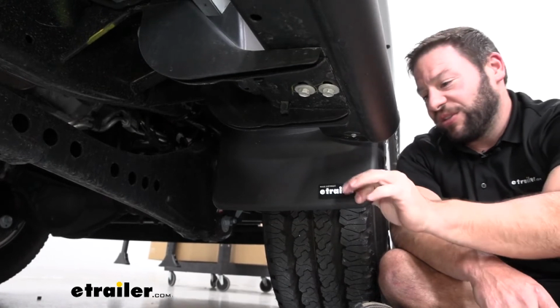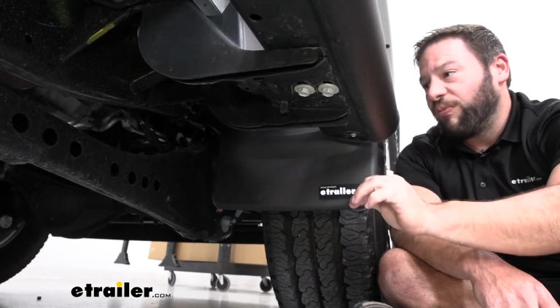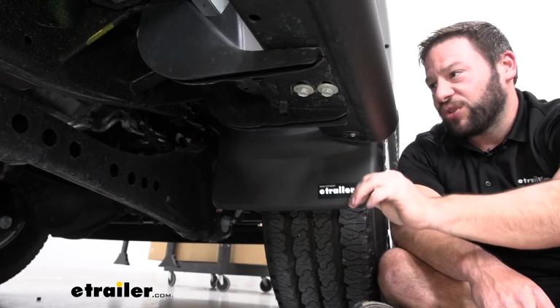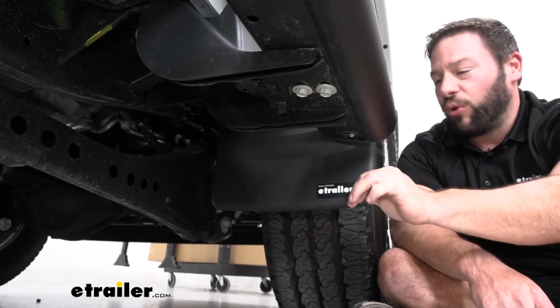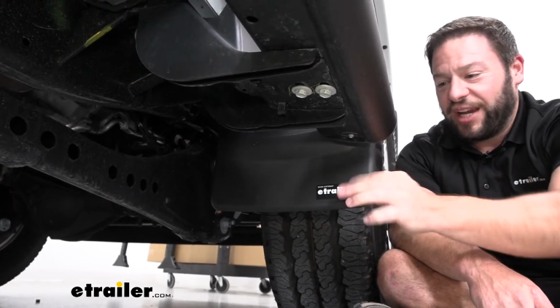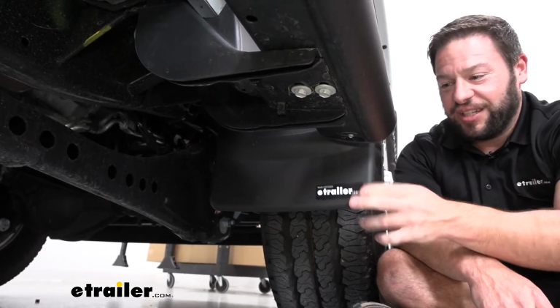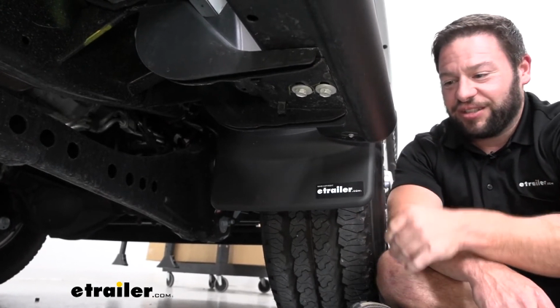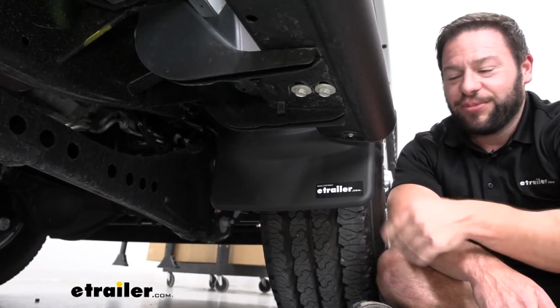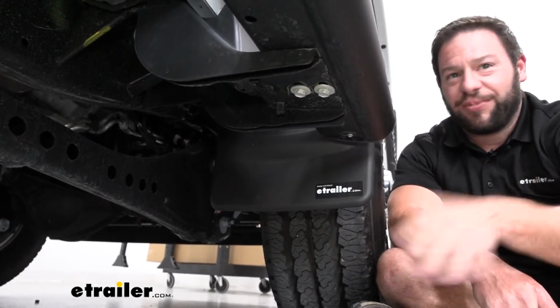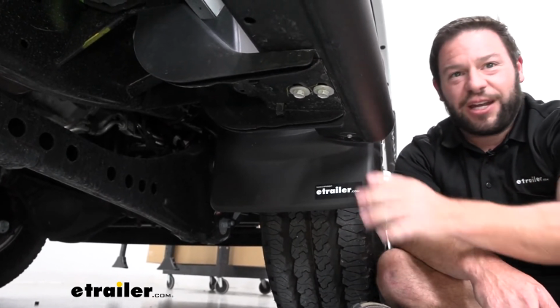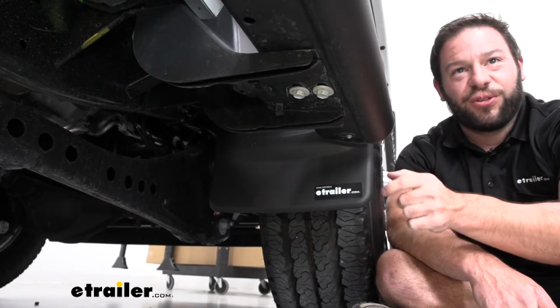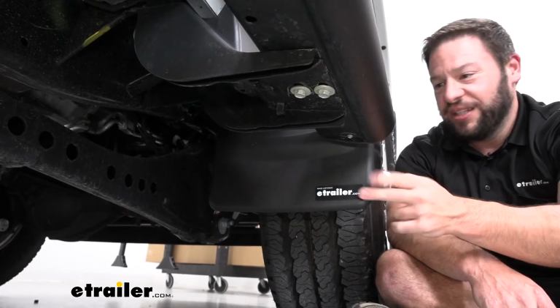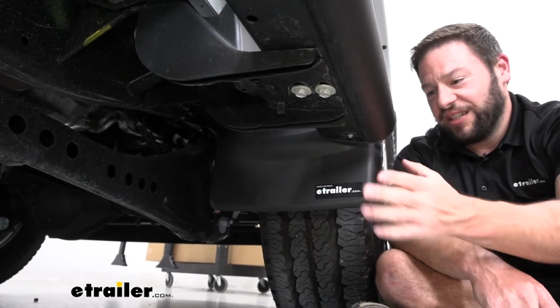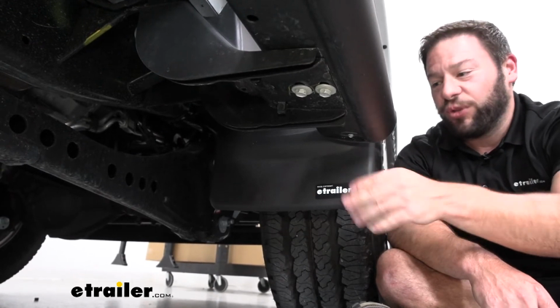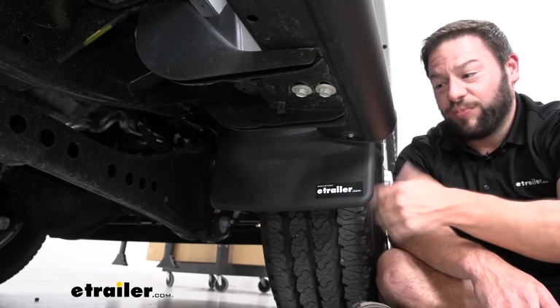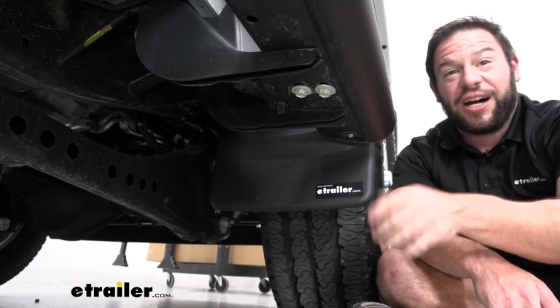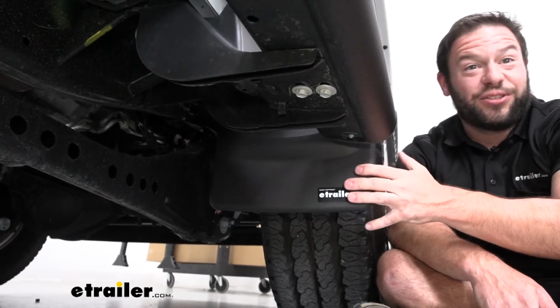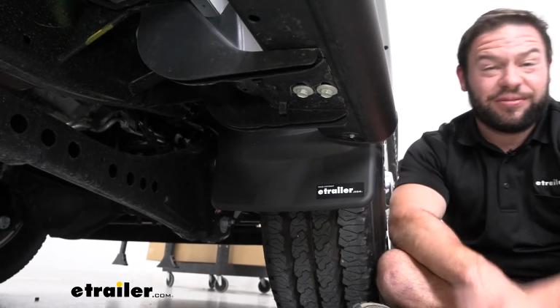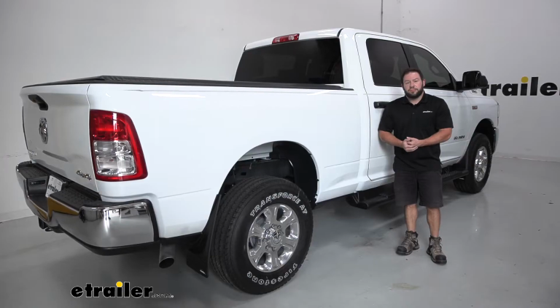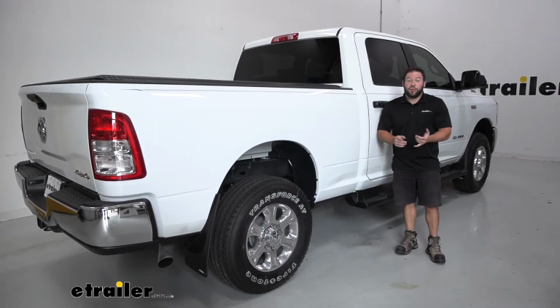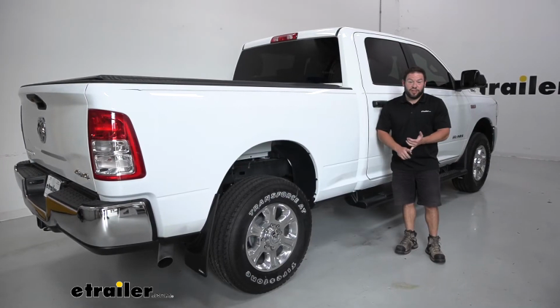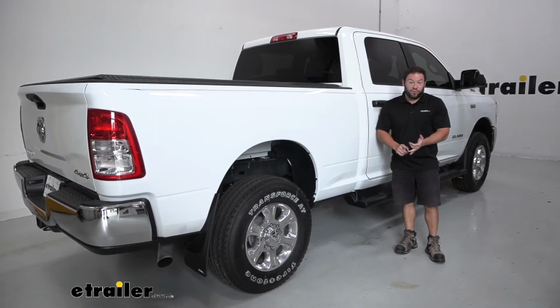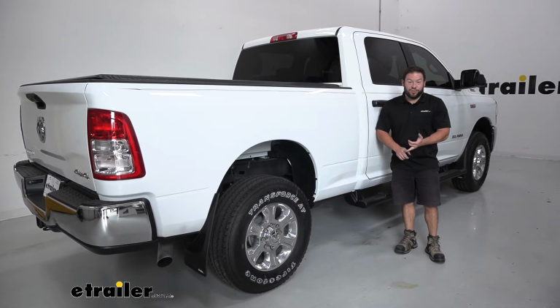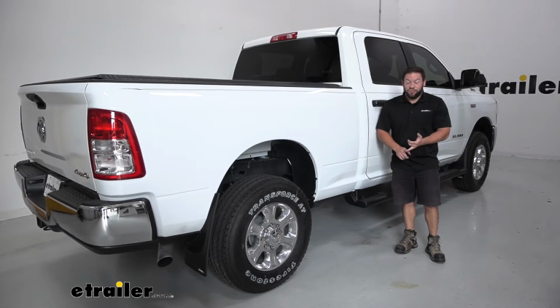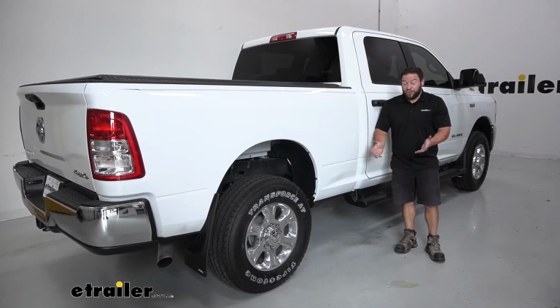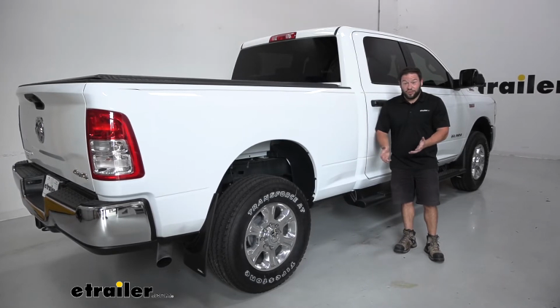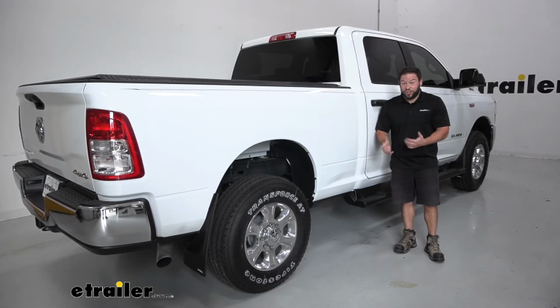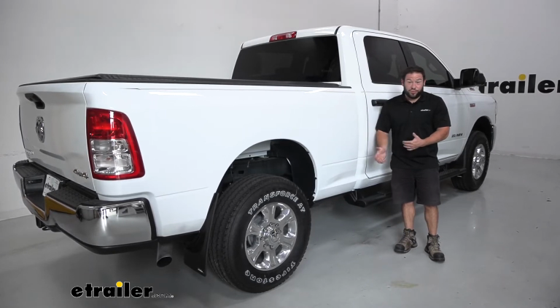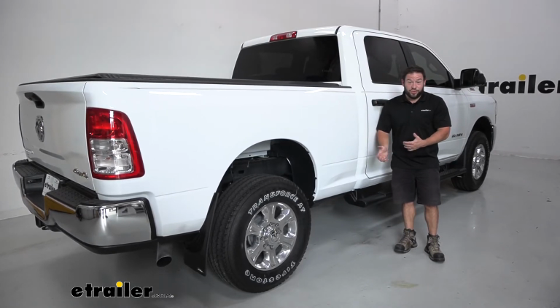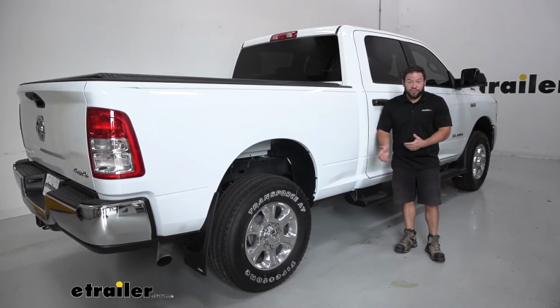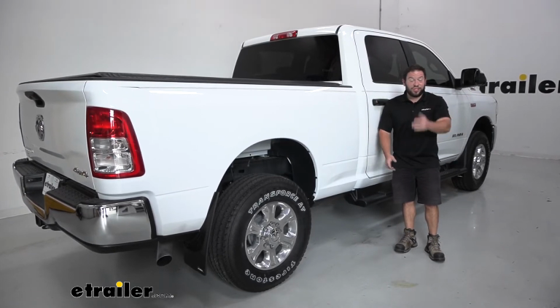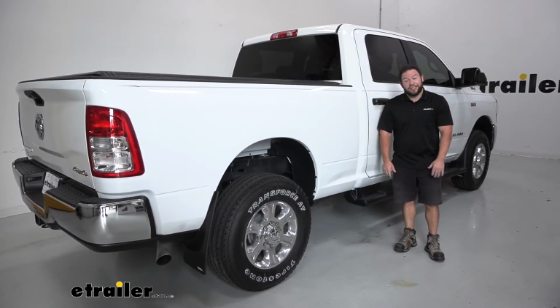It's also sturdy, molded plastic. You can see it's not just a flimsy flap that goes back and forth in the wind, so it can hold up to bigger rocks and dirt. Now we've talked about what they are and what they do — they're not too bad to install. It's just a couple screws. Follow along and see how I did it.